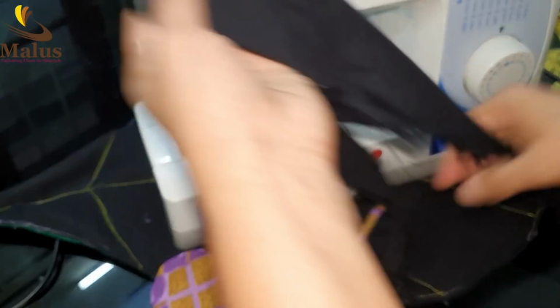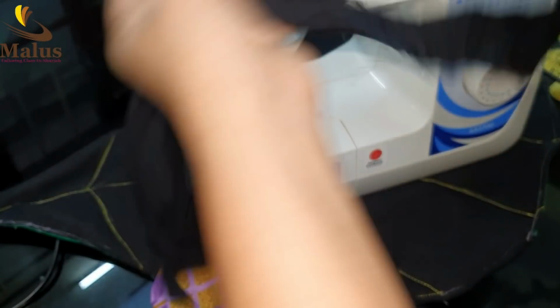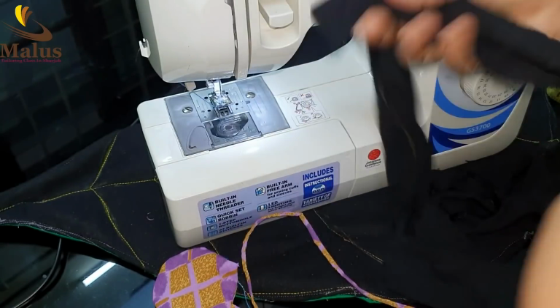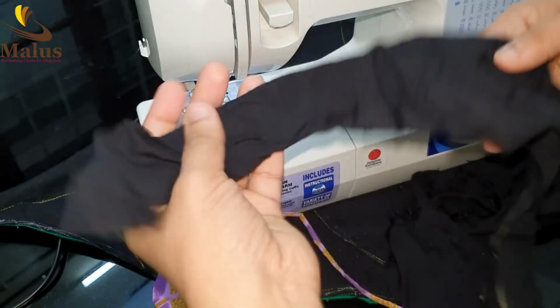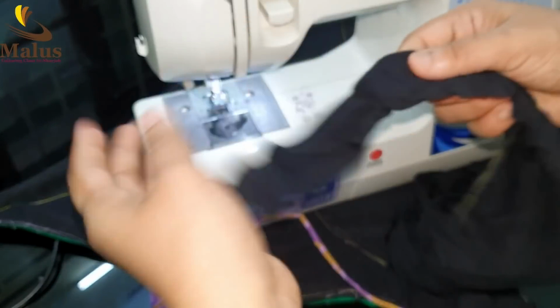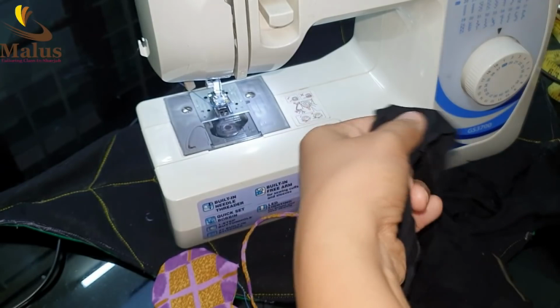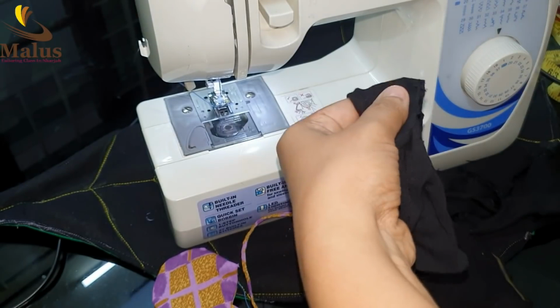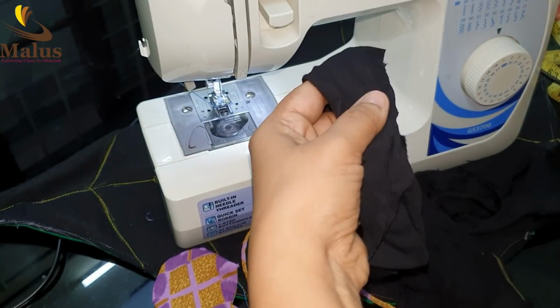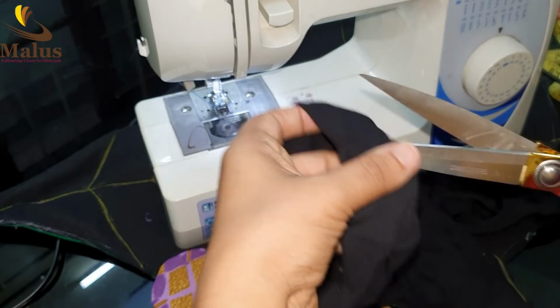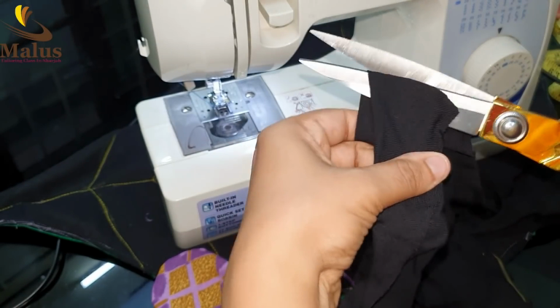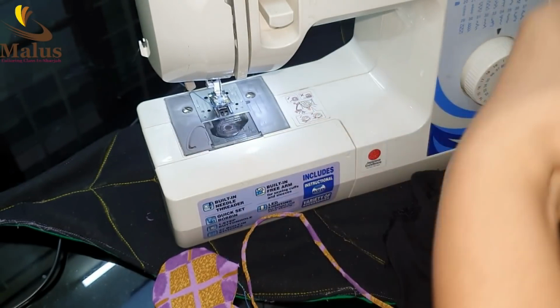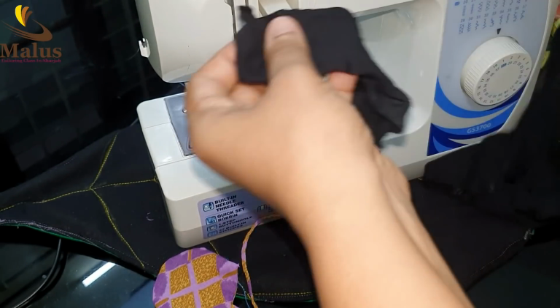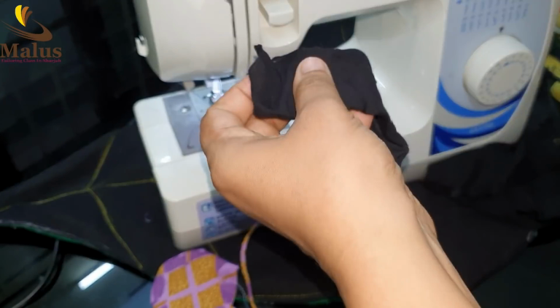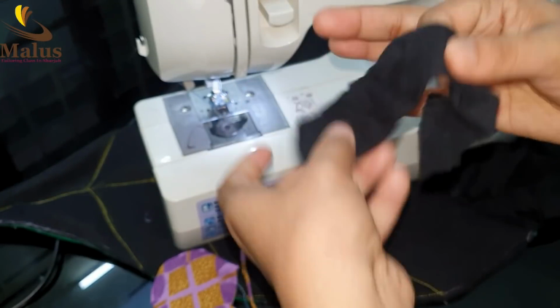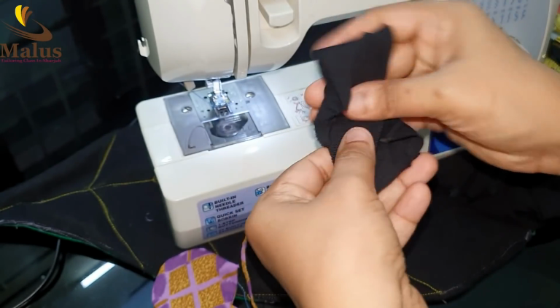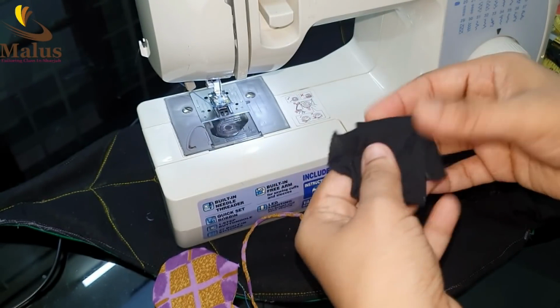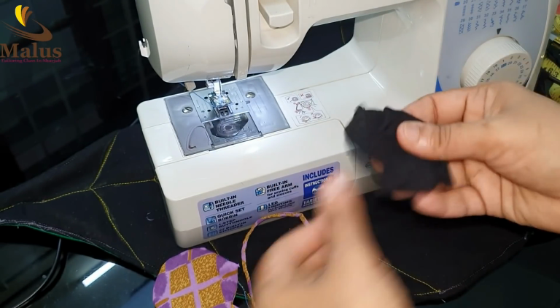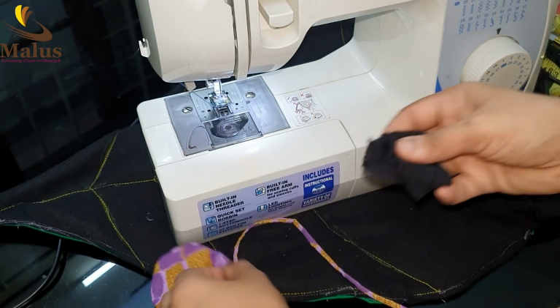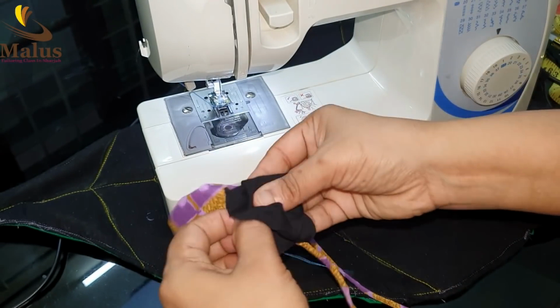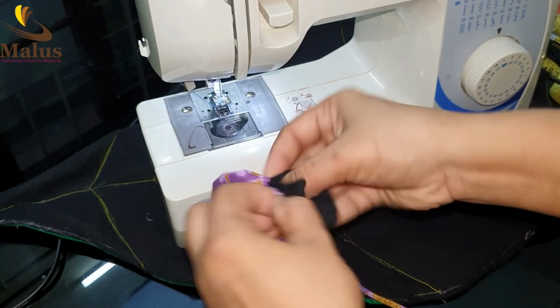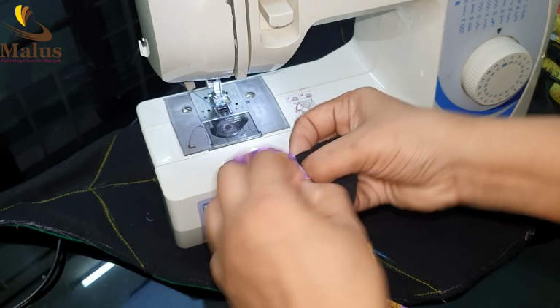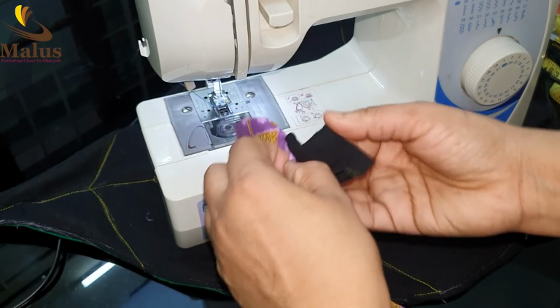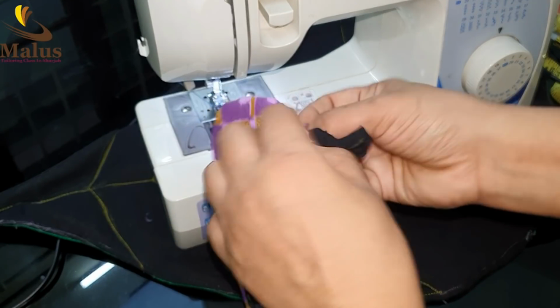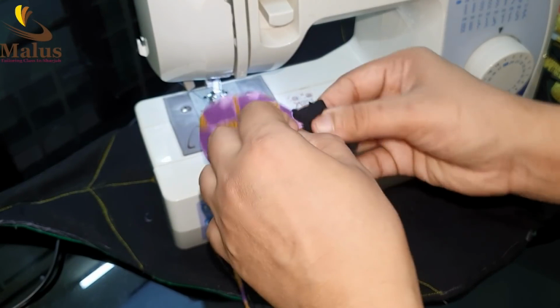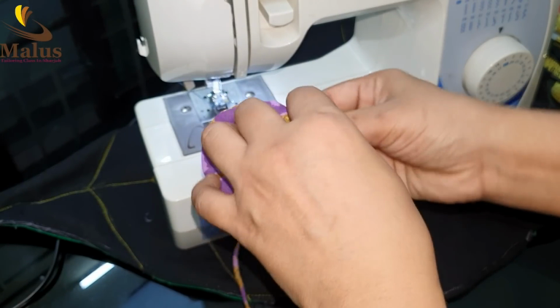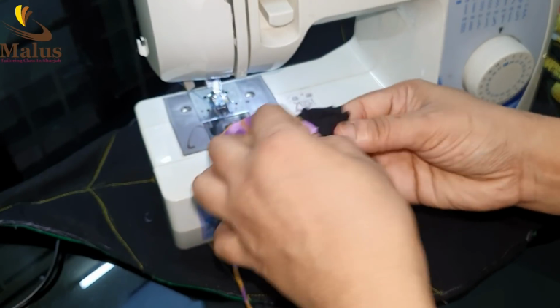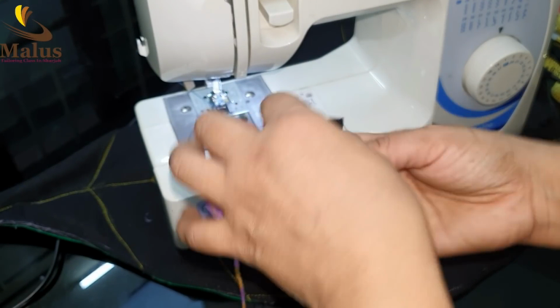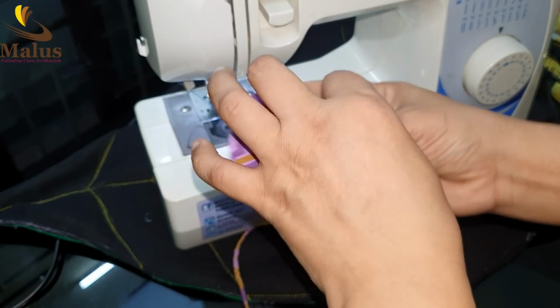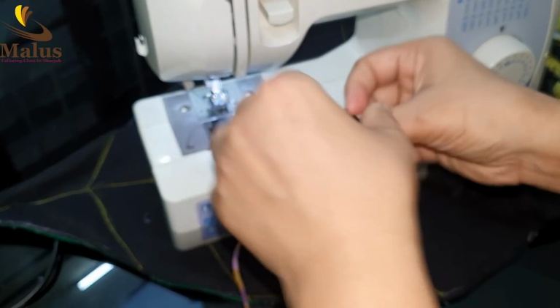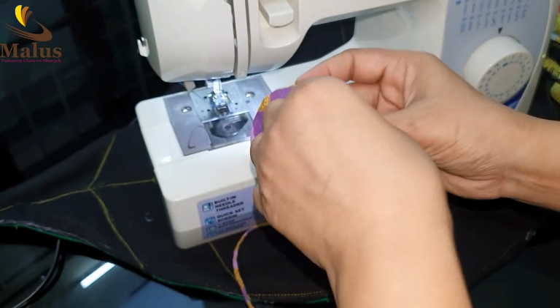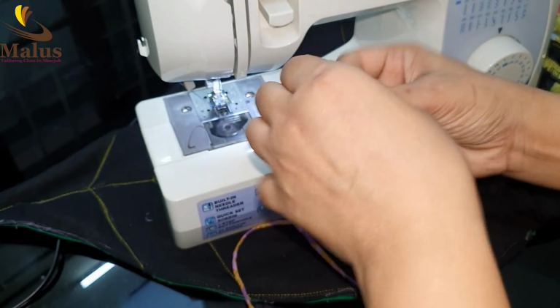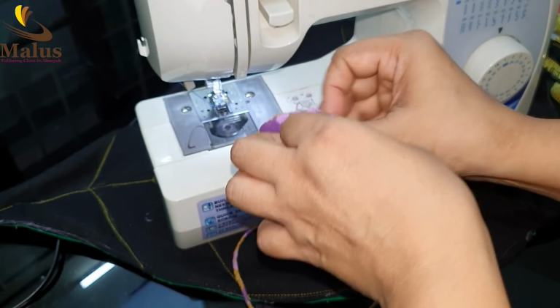We will put a little bit of fiber, we will put it in a sponge. We will cut the part — a little bit of the part.